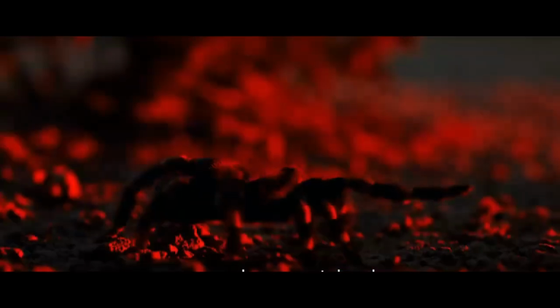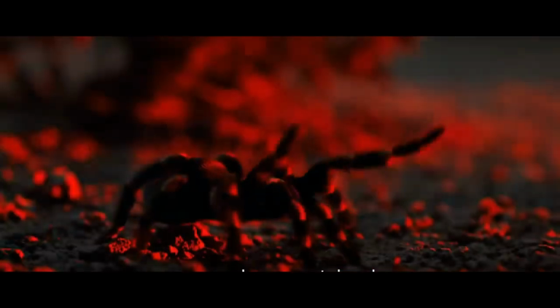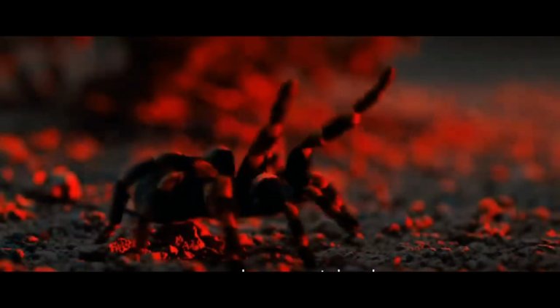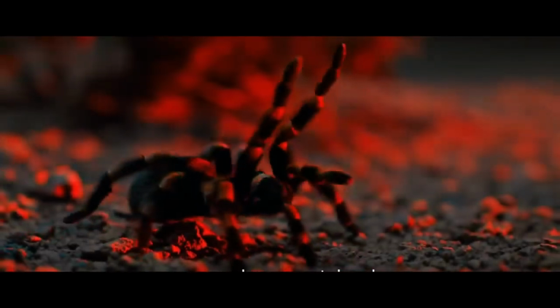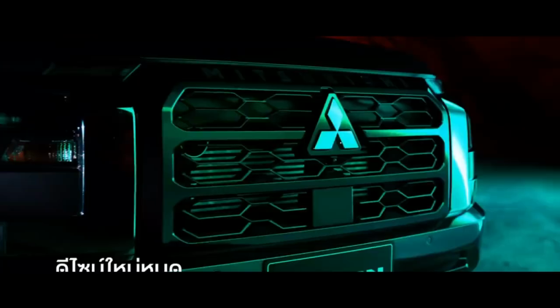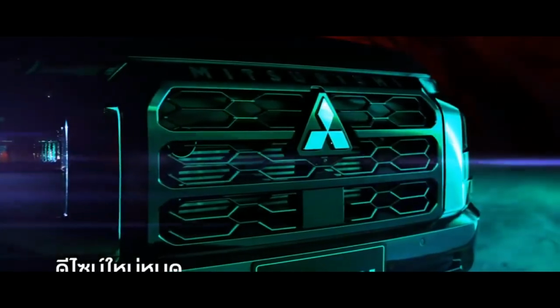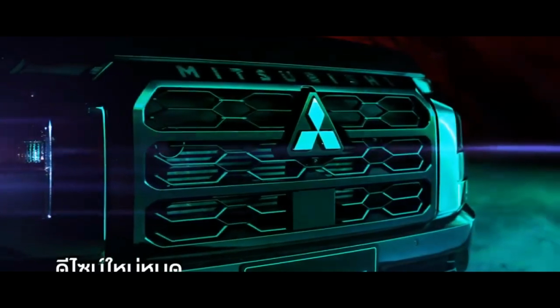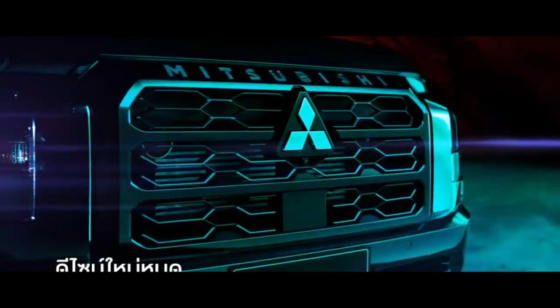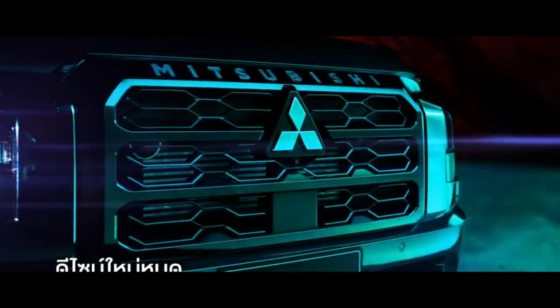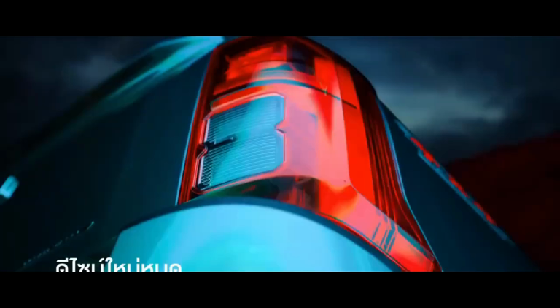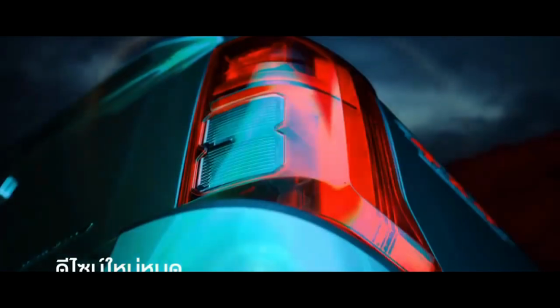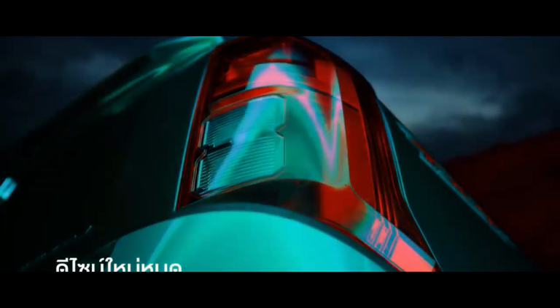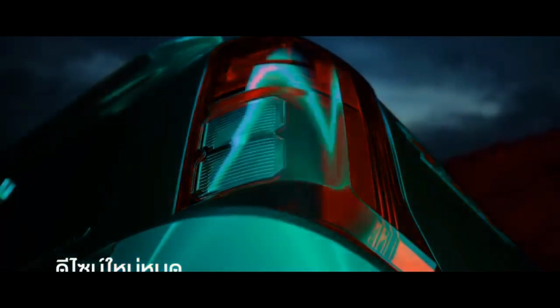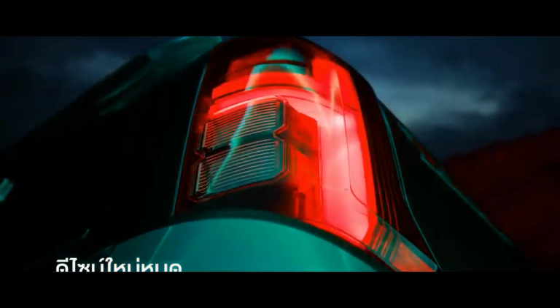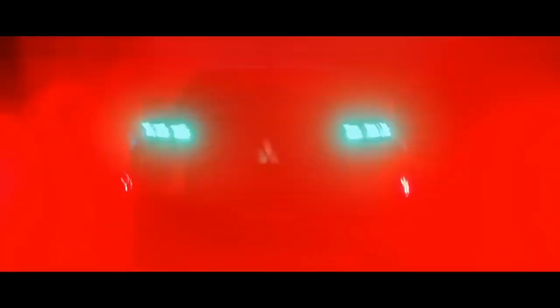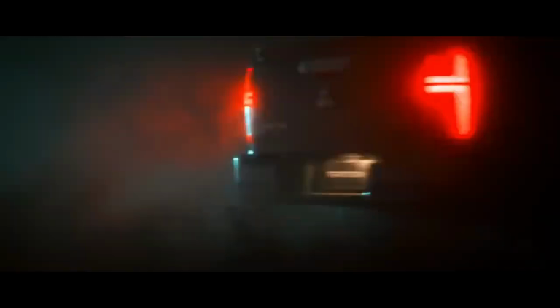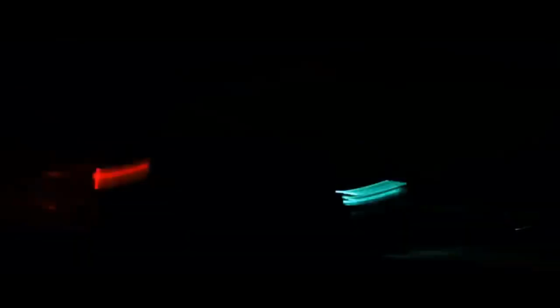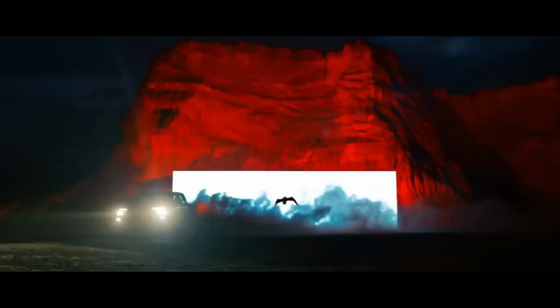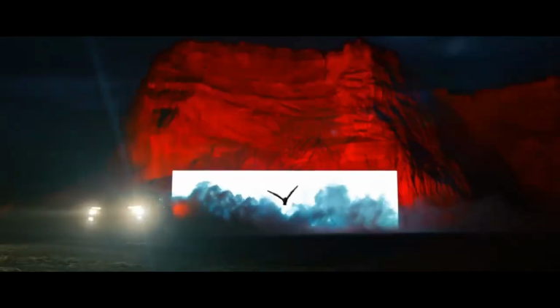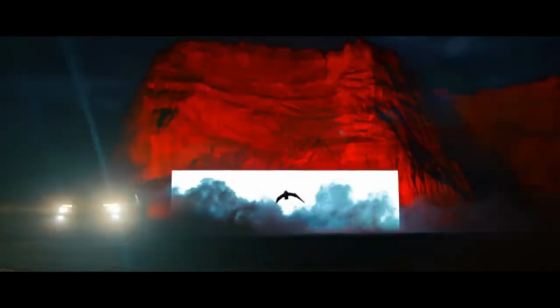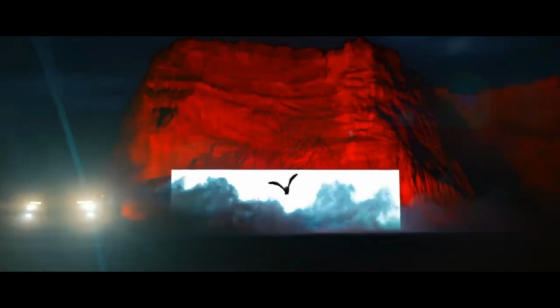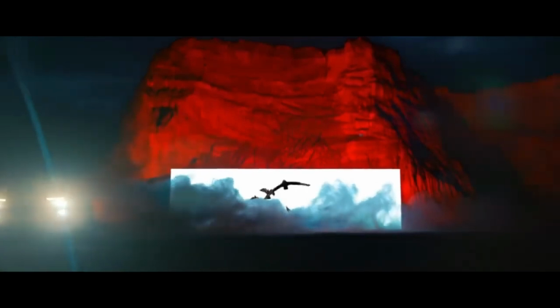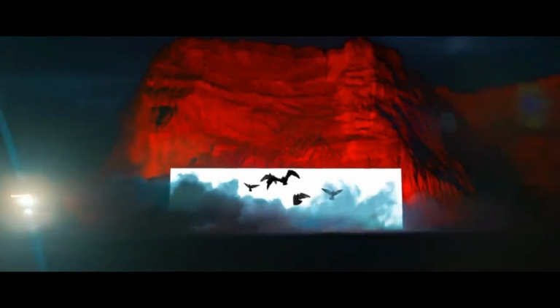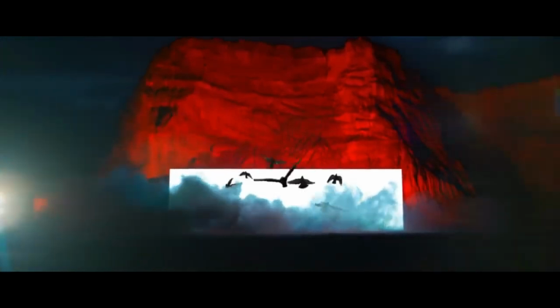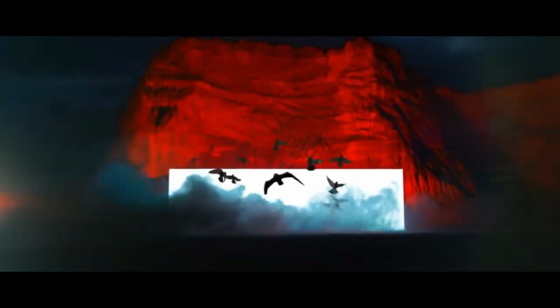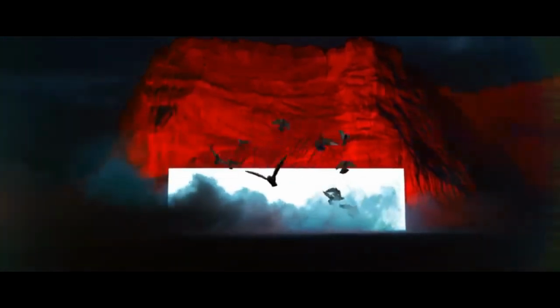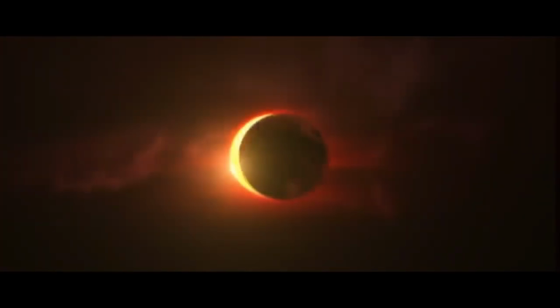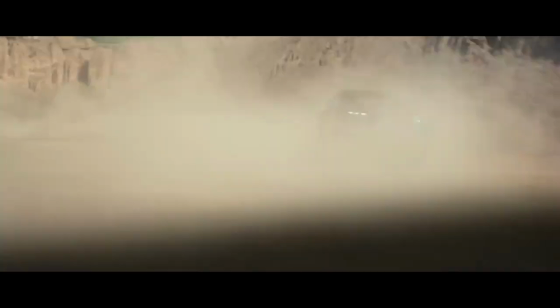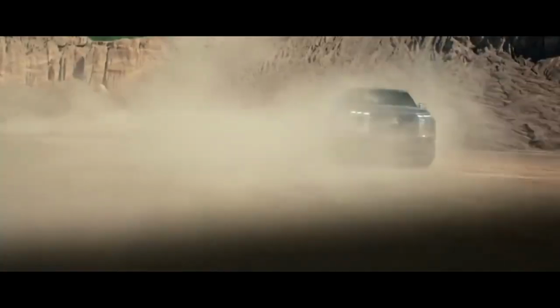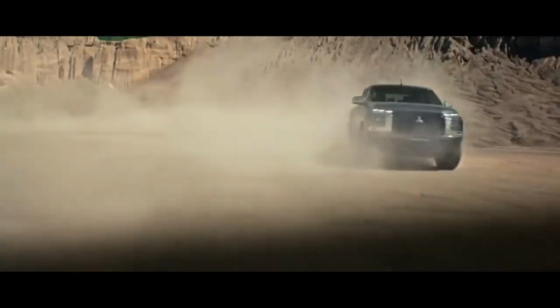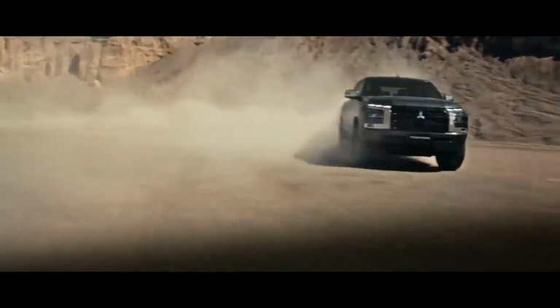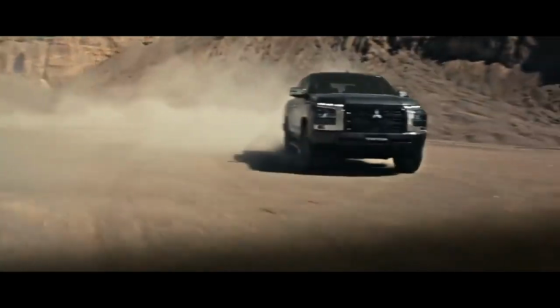The latest generation of the Mitsubishi Triton has been officially launched in Thailand. Not only have the exterior and interior changed, but the vehicle is also equipped with a new engine.